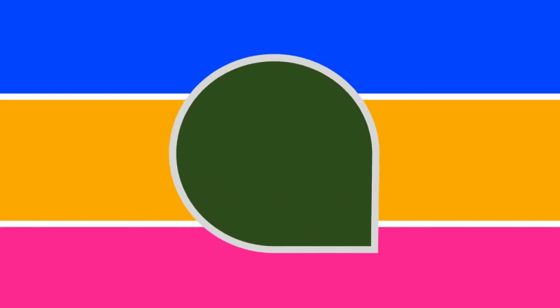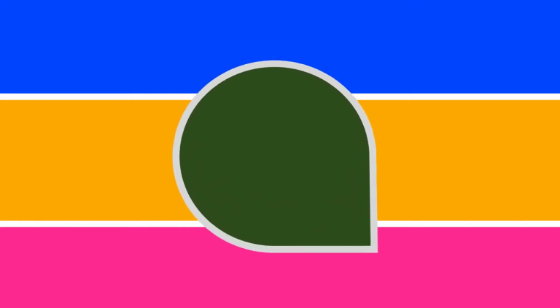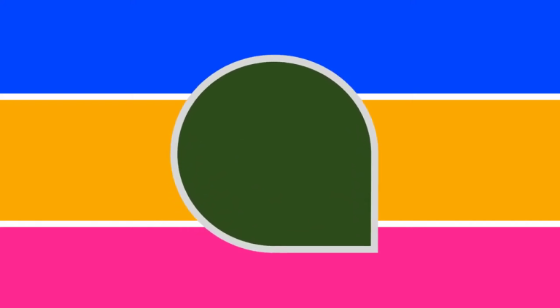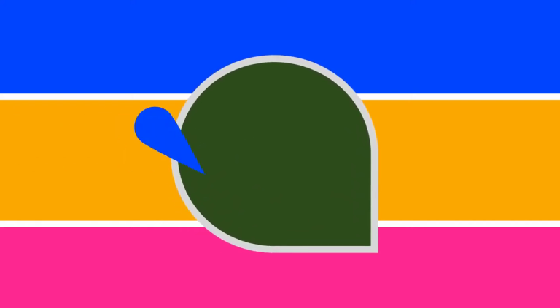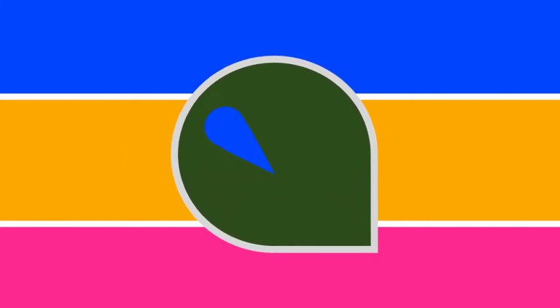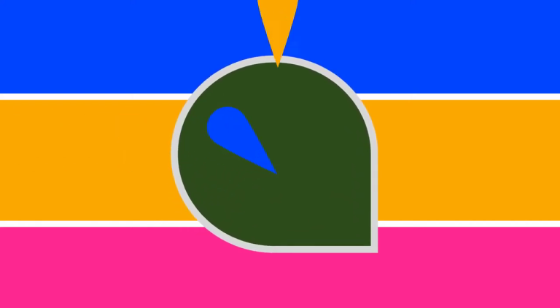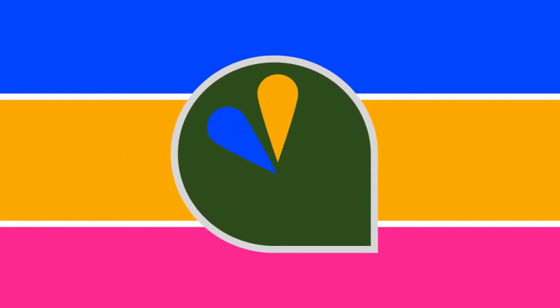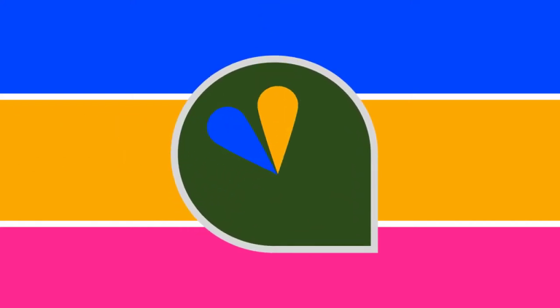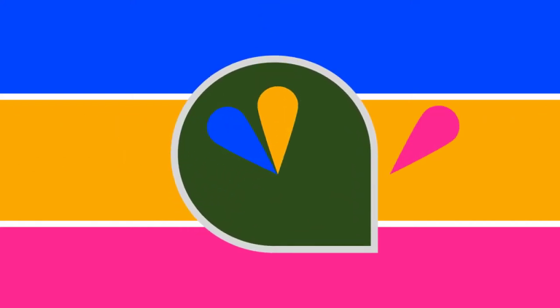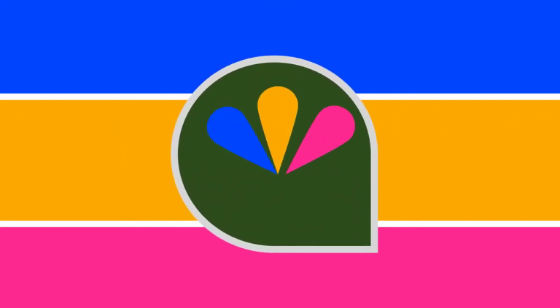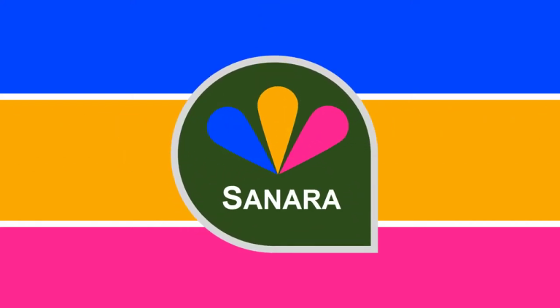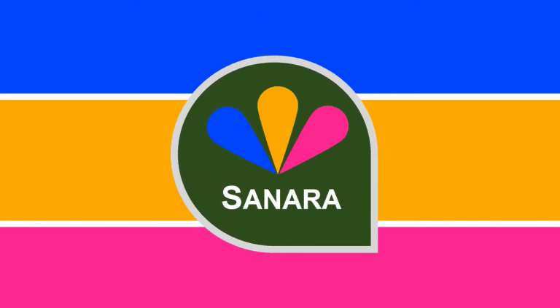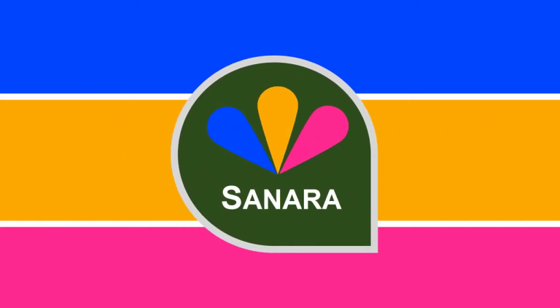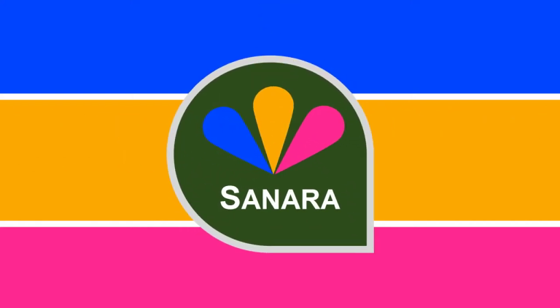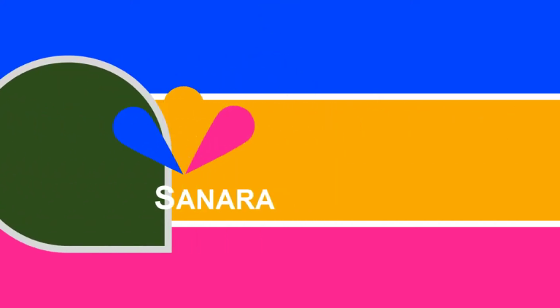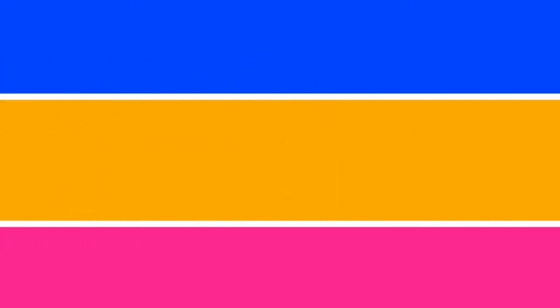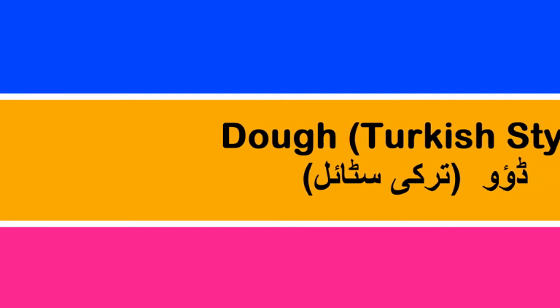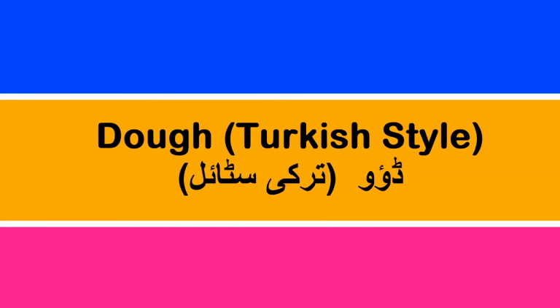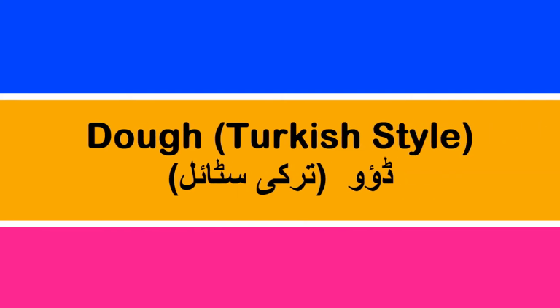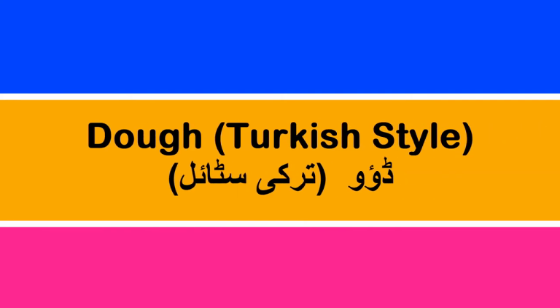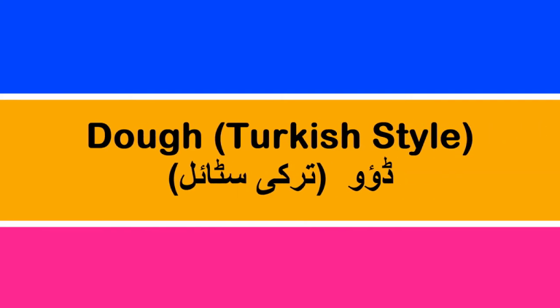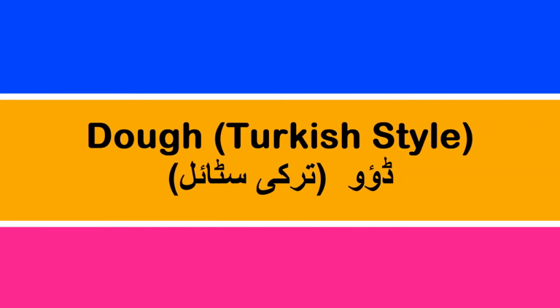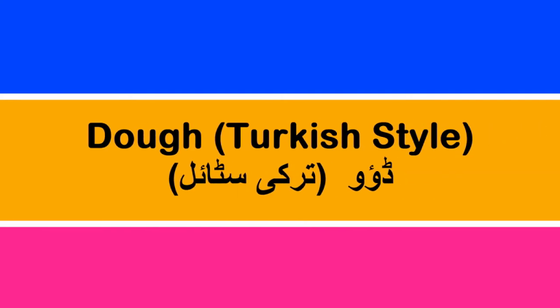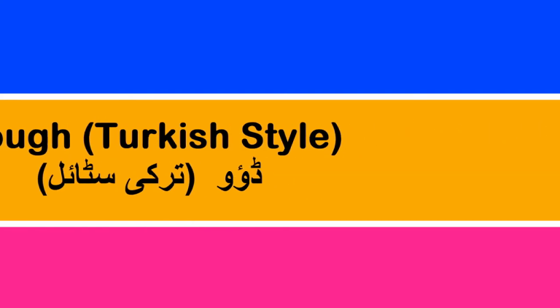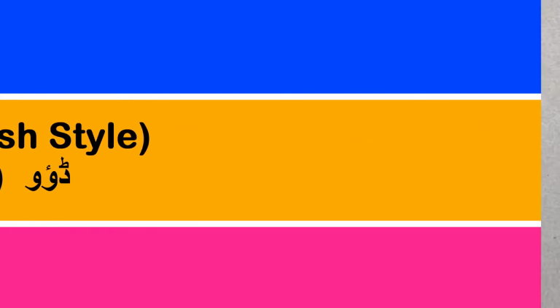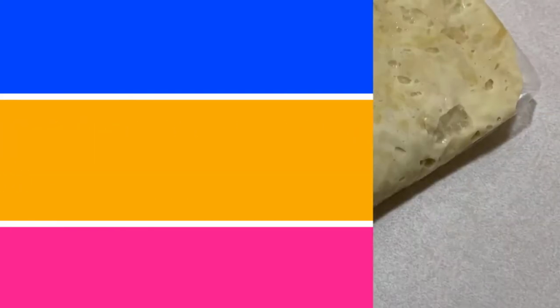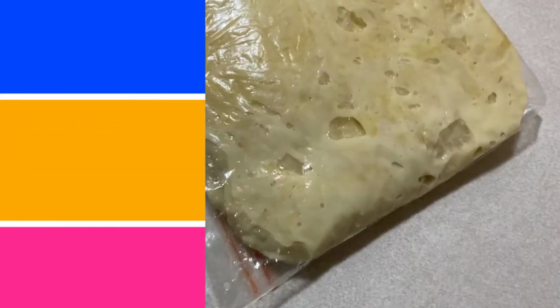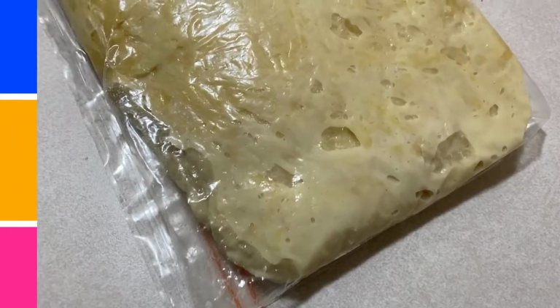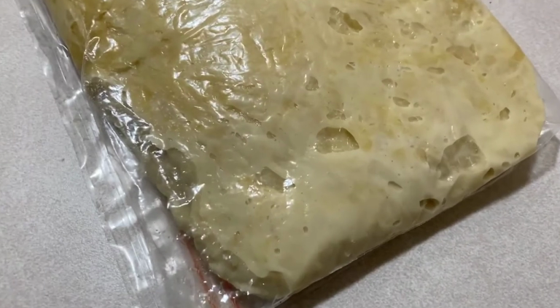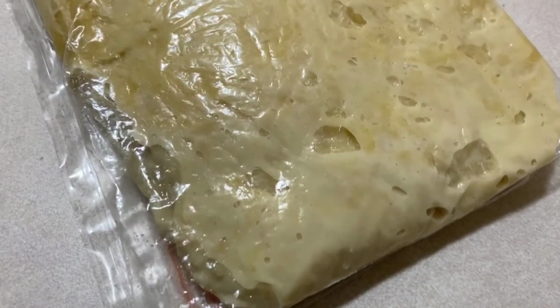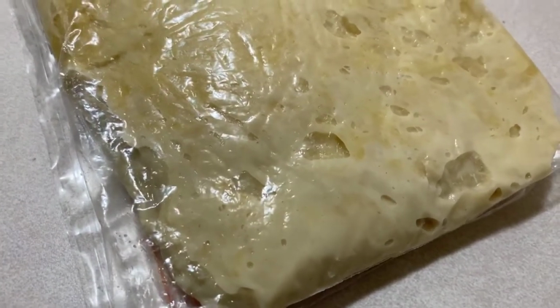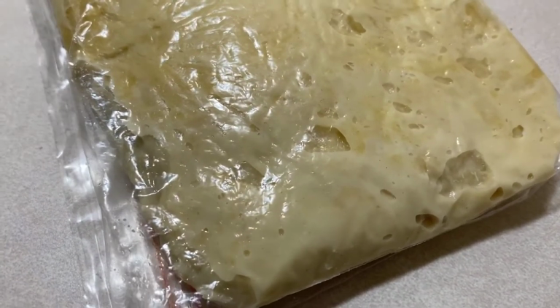Hey everyone and welcome back to our channel. Today we're showing you how to make Turkish dough. You can use this dough for many recipes that we have, and they will all be linked in the description below.